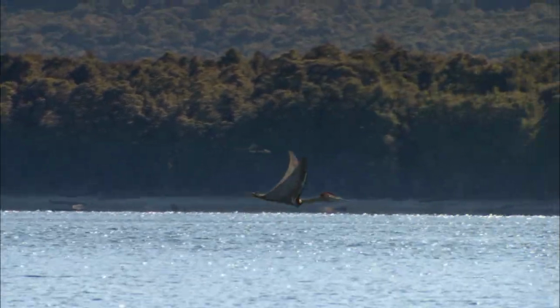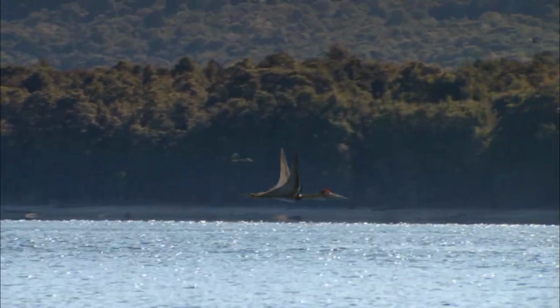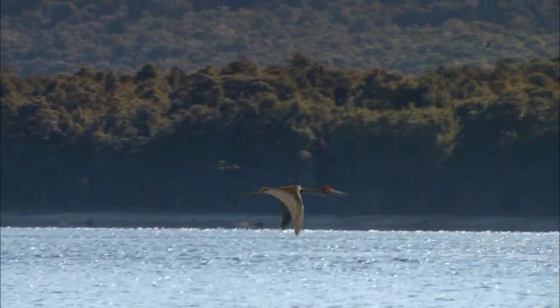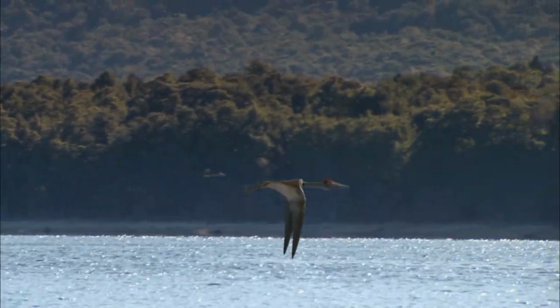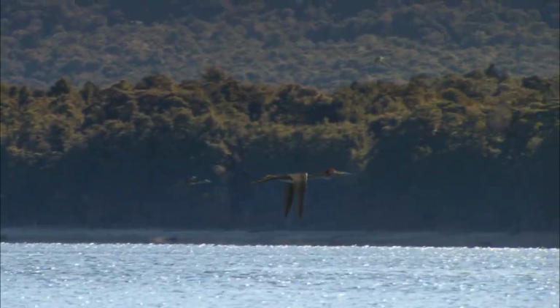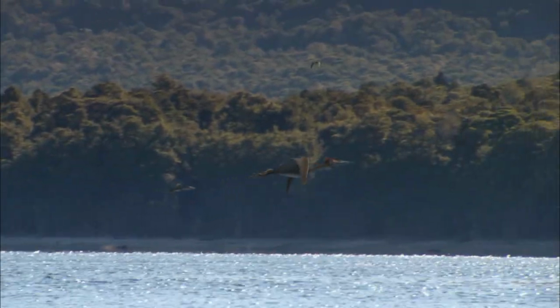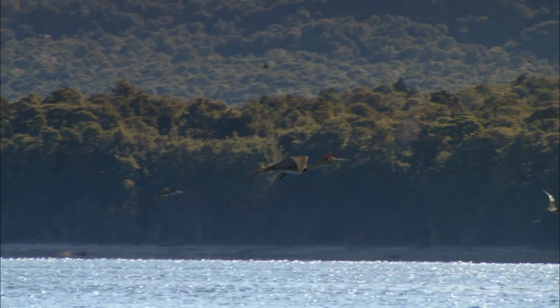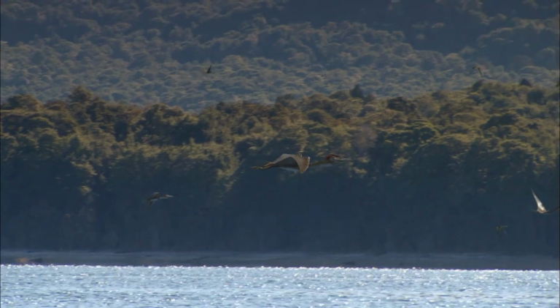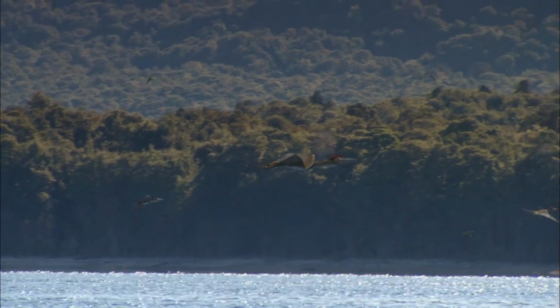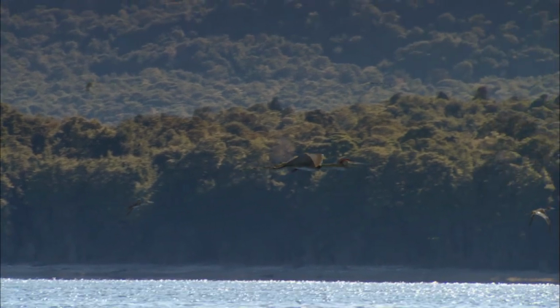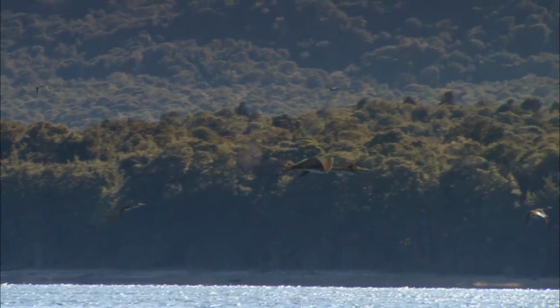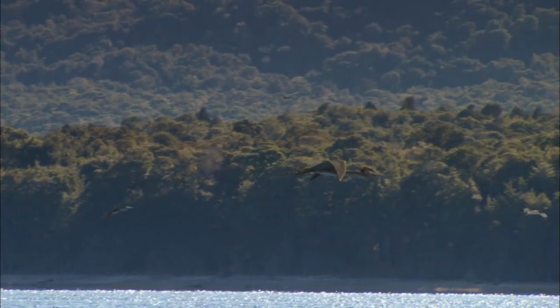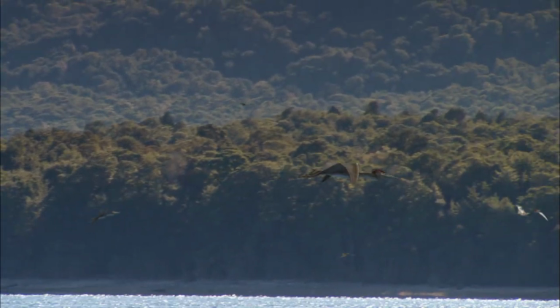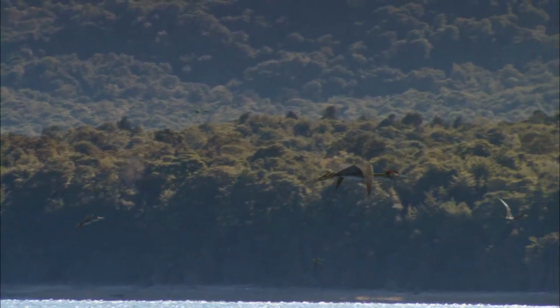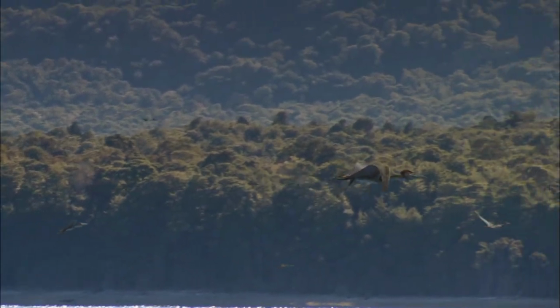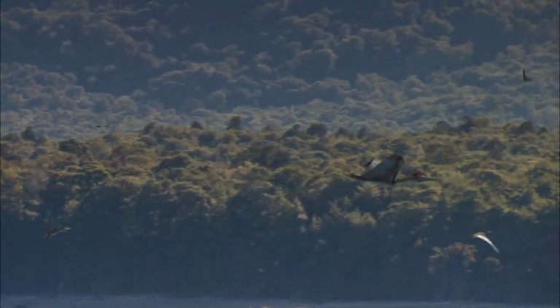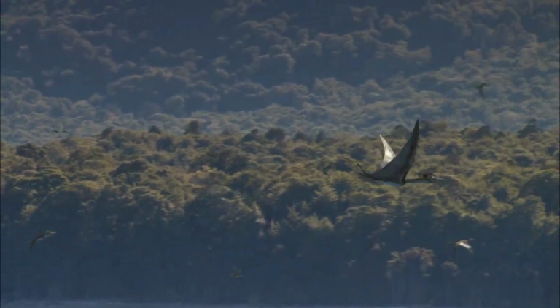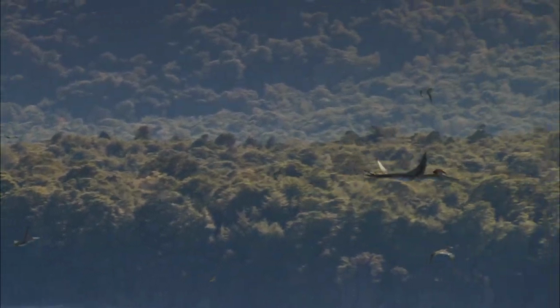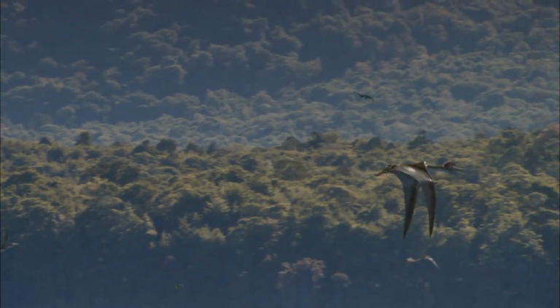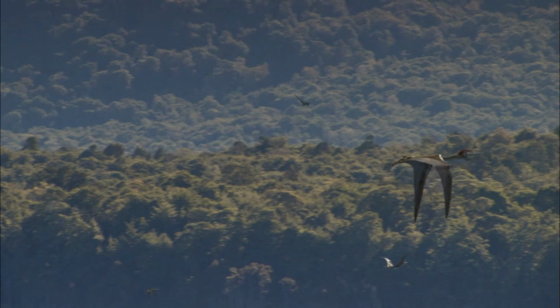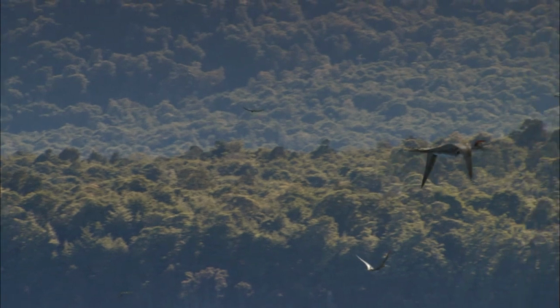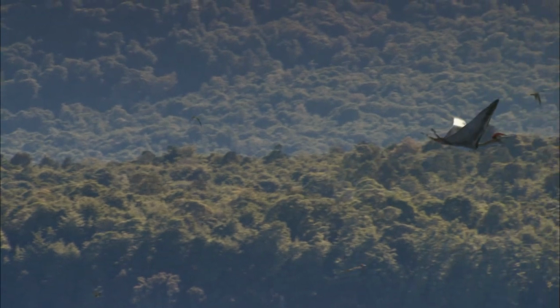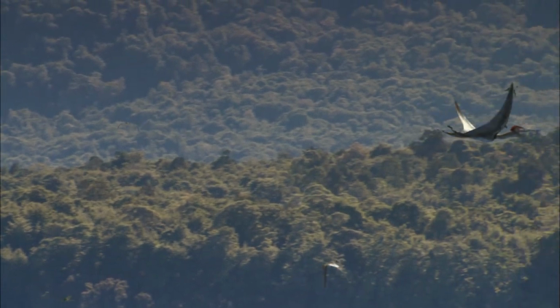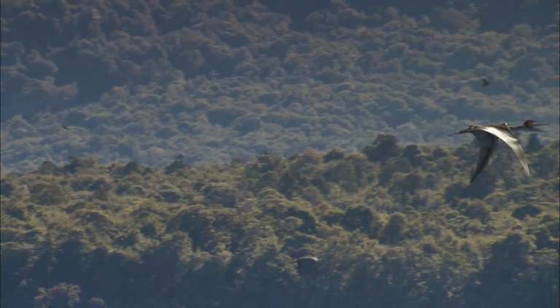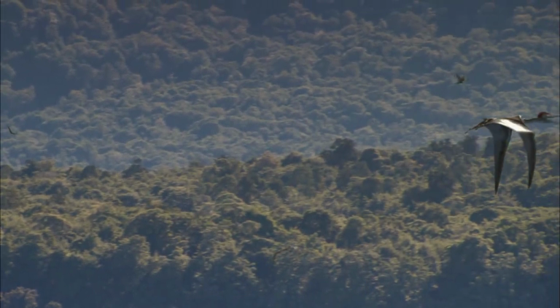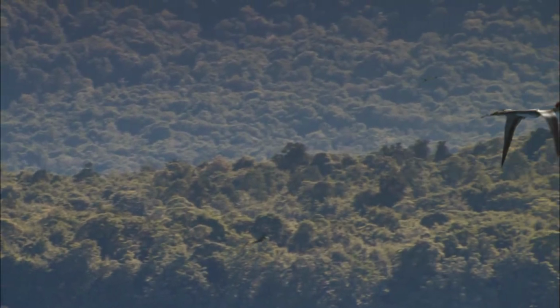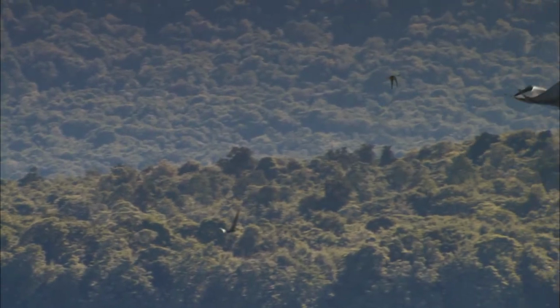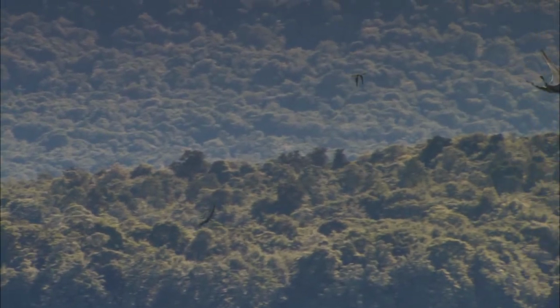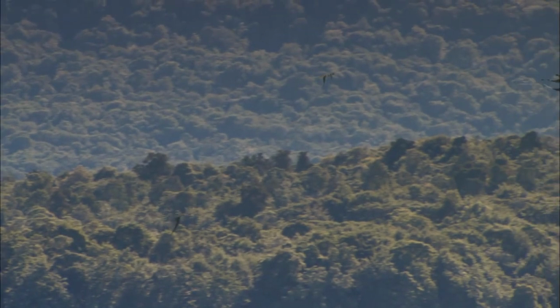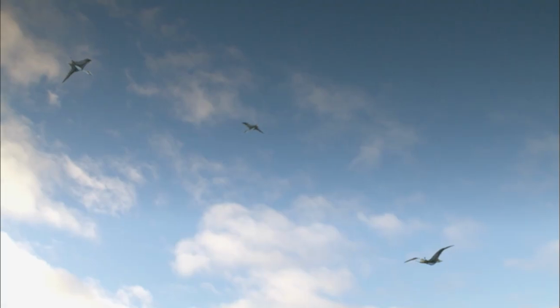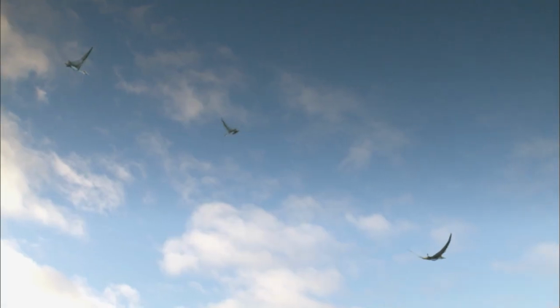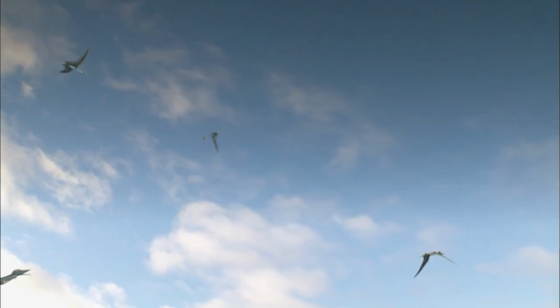Pterosaurs first appeared 250 million years ago, which is much earlier than the evolution of feathered dinosaurs. These reptiles ruled the skies unchallenged for 200 million years.